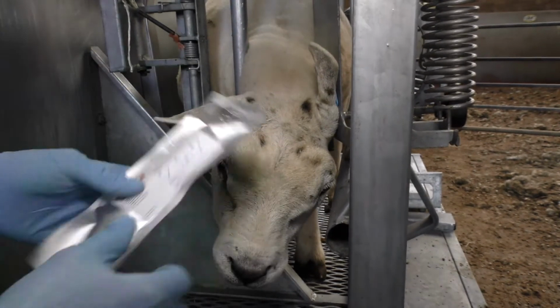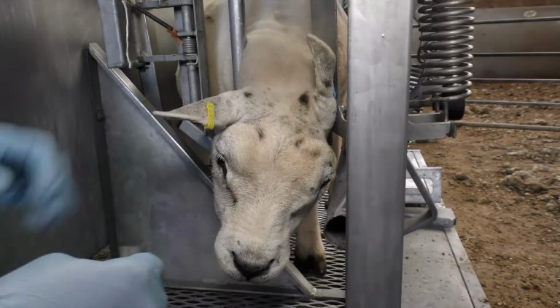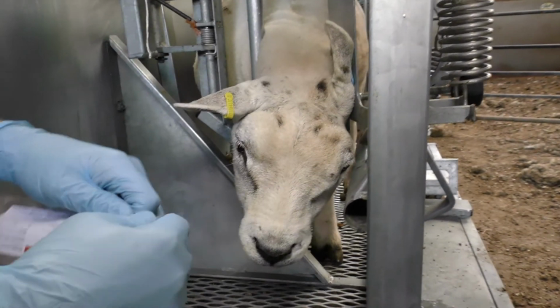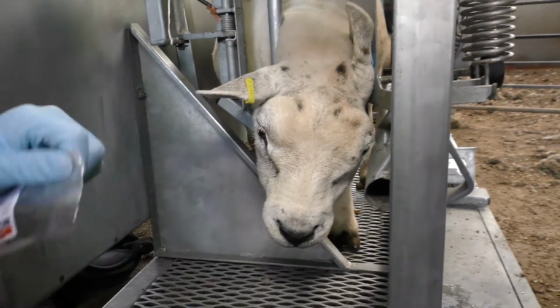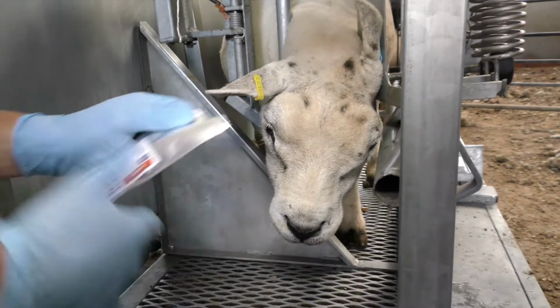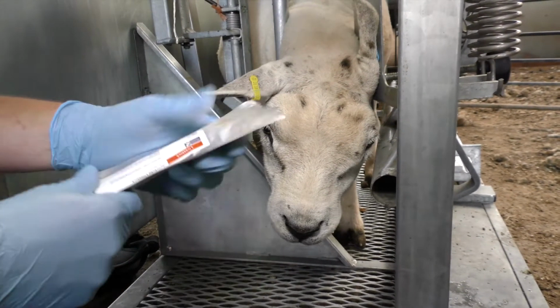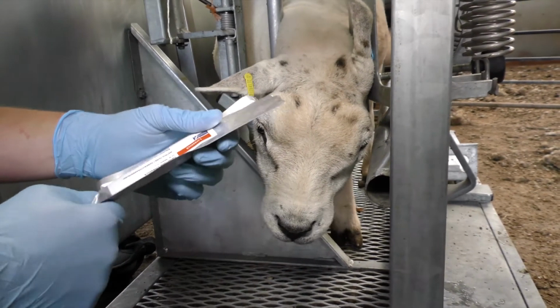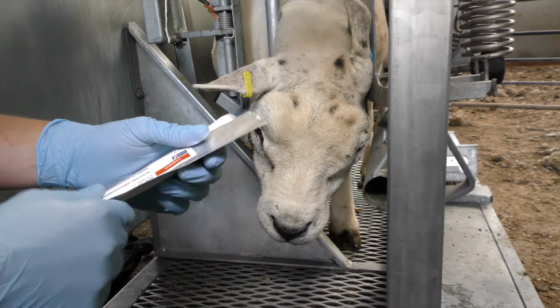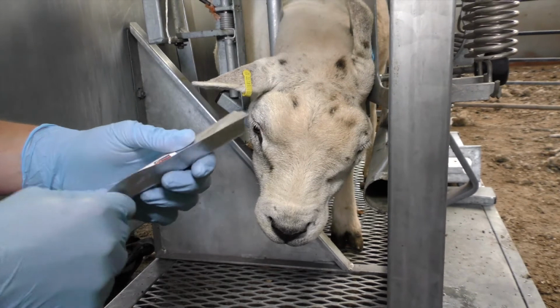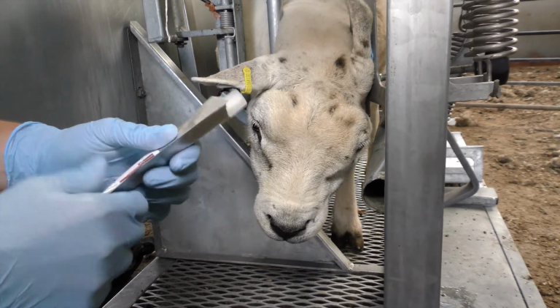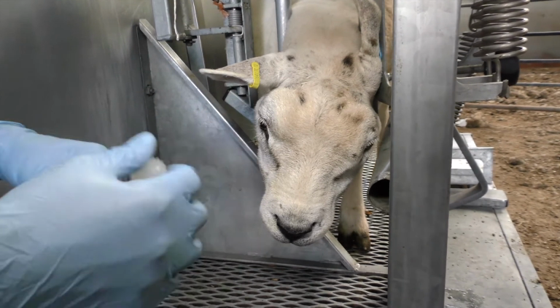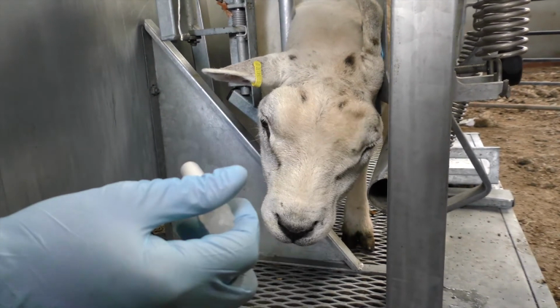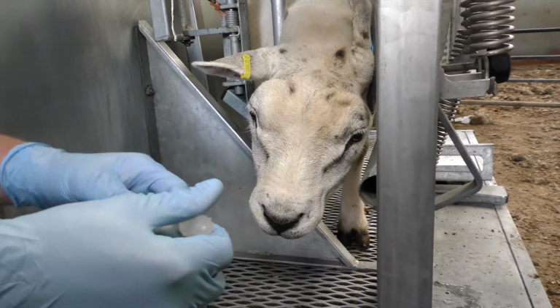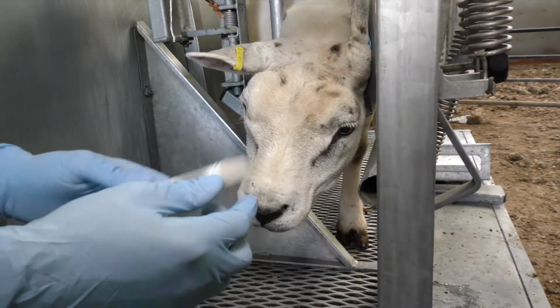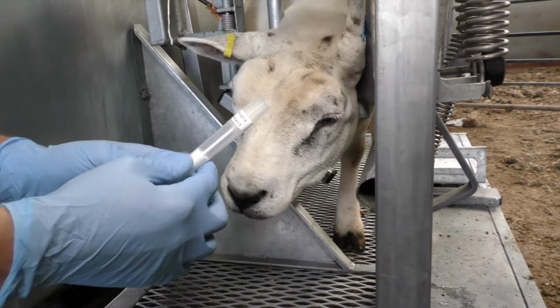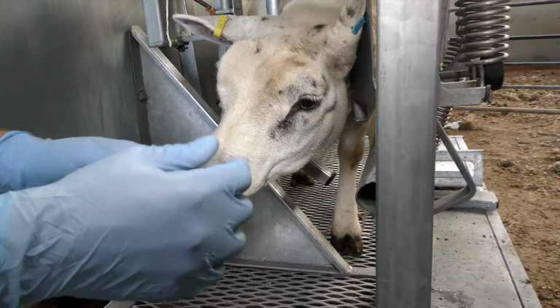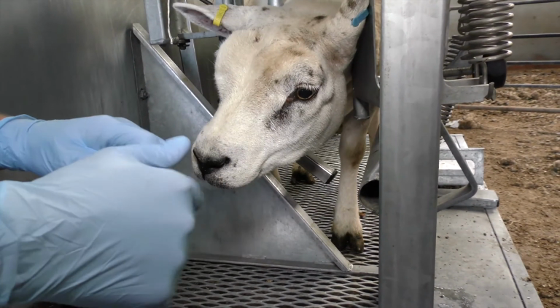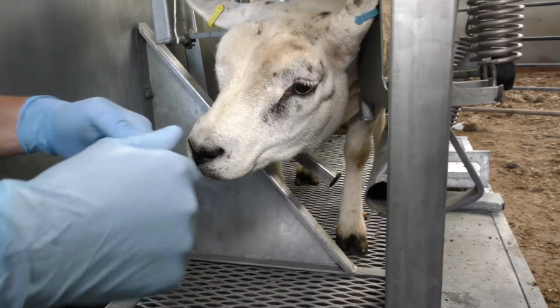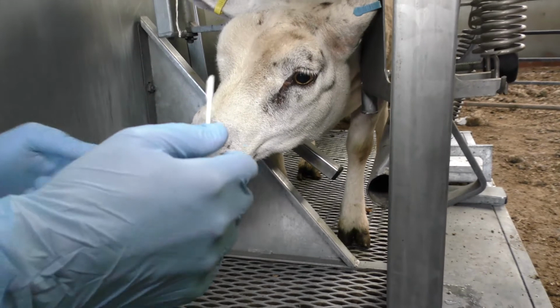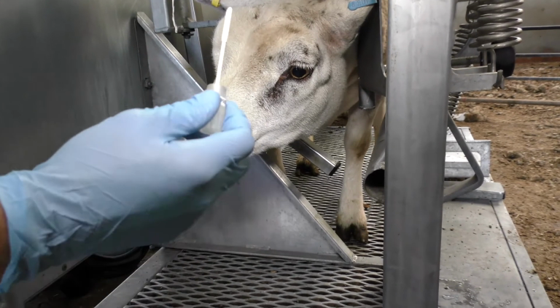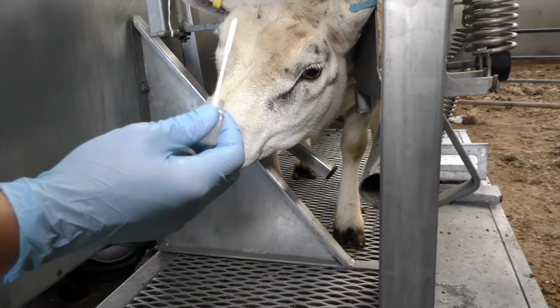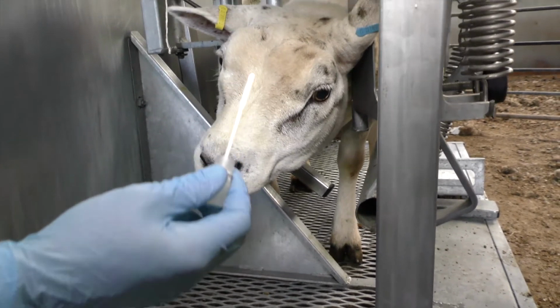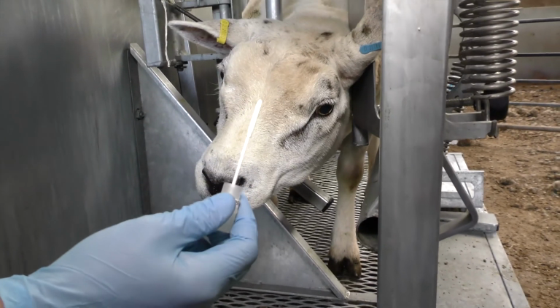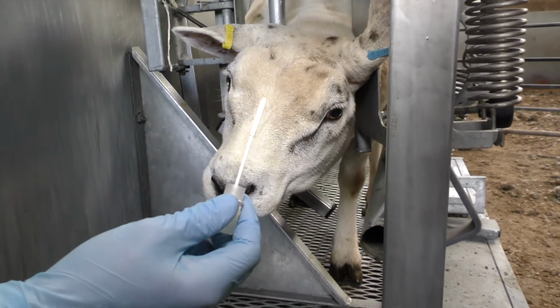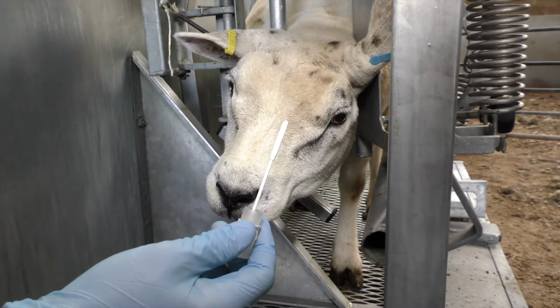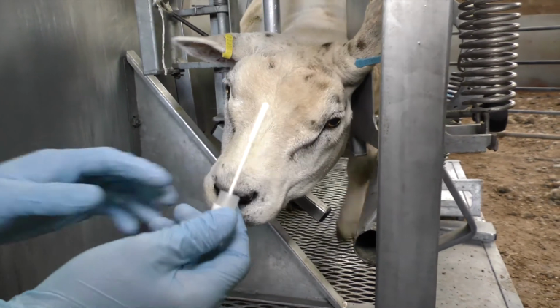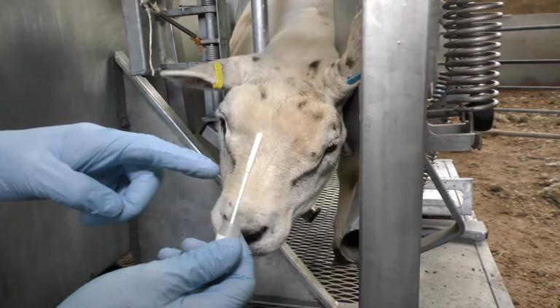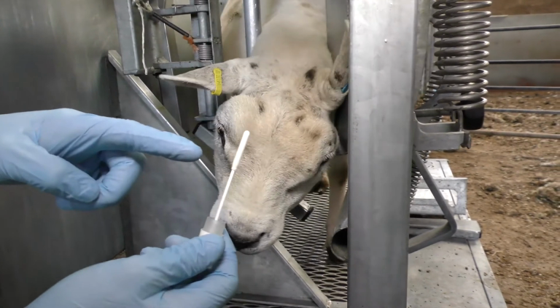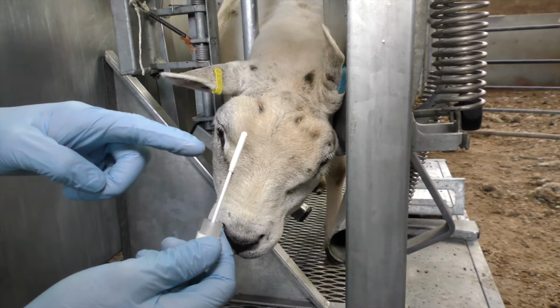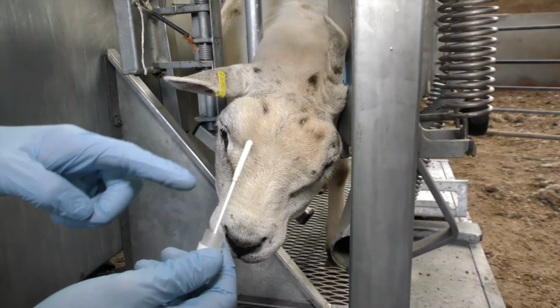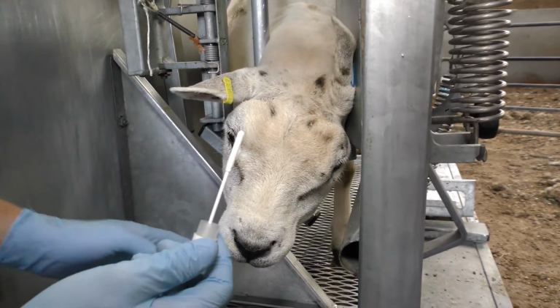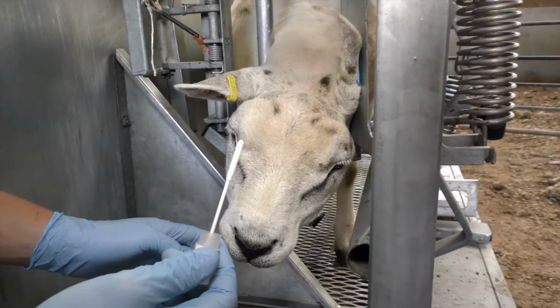So then take the swab out of the packet and then take the swab out of the tube. We make sure that the end of the swab doesn't come into contact with anything apart from the inside of the animal's nose.